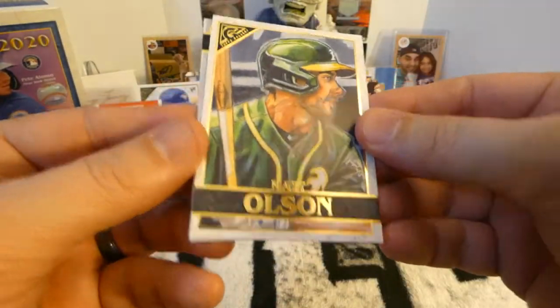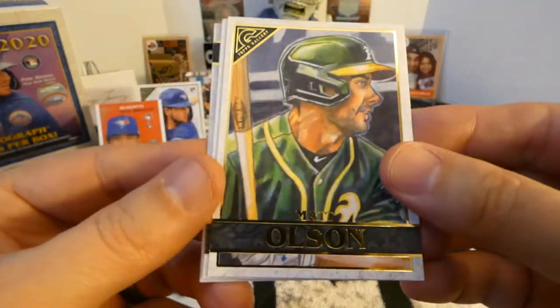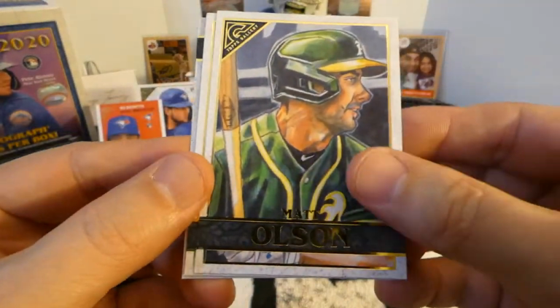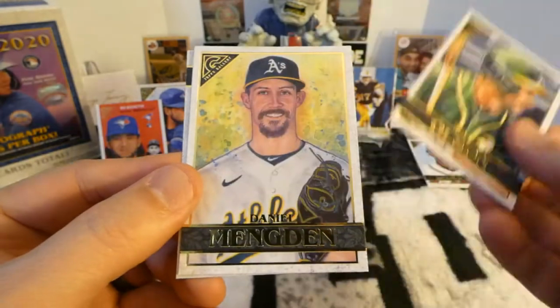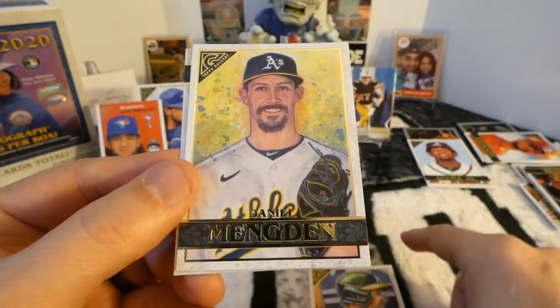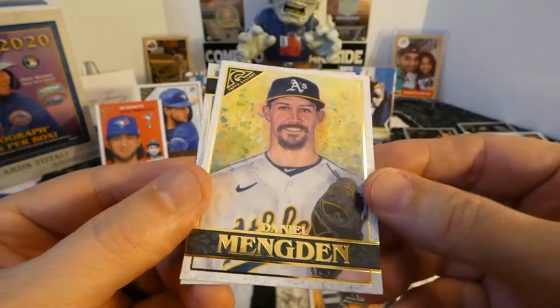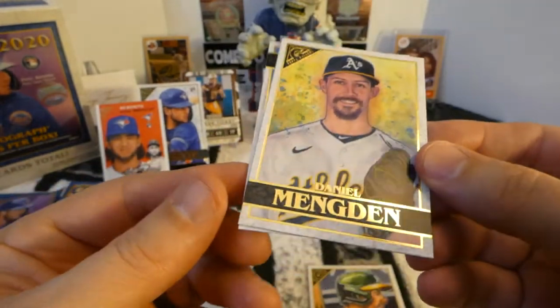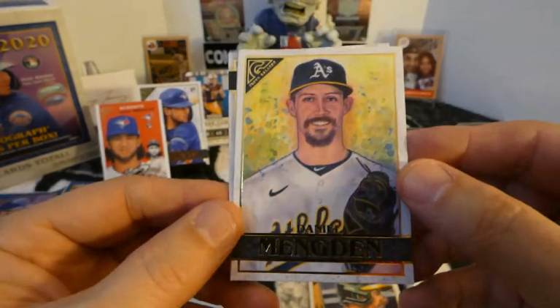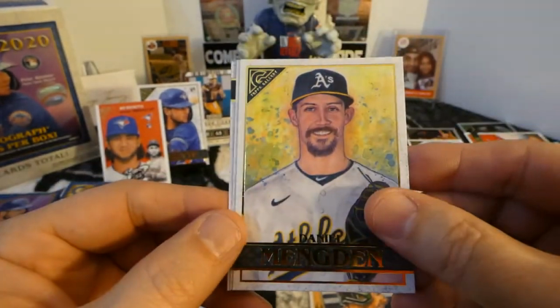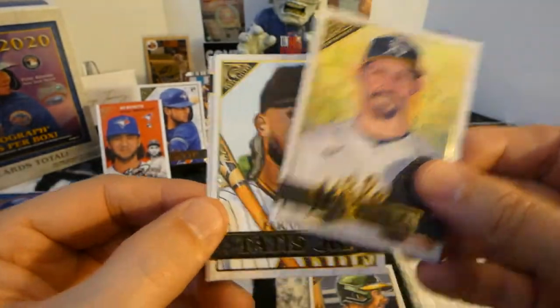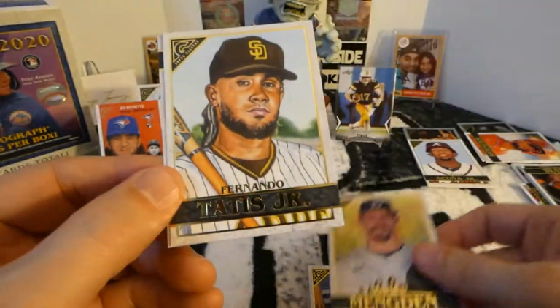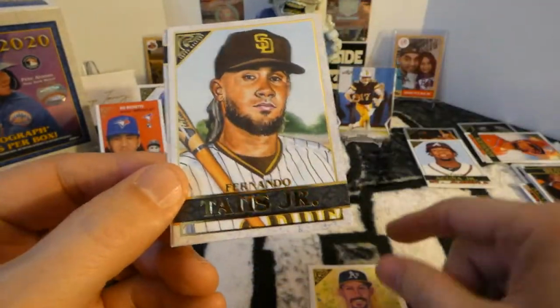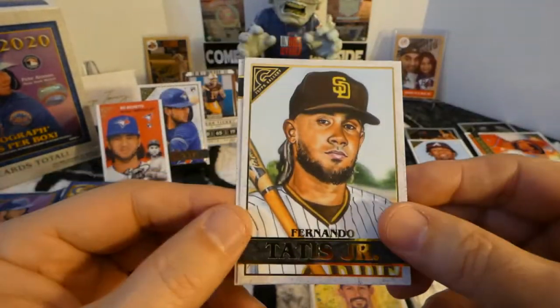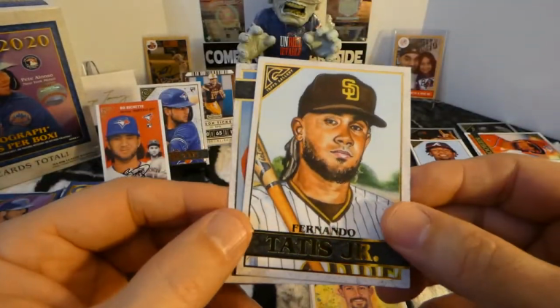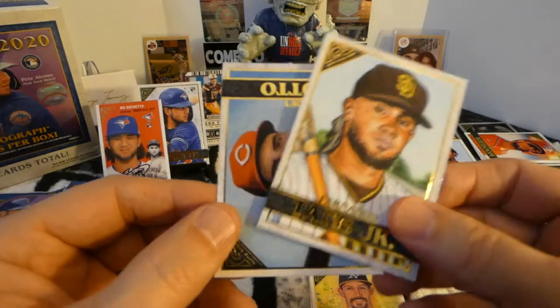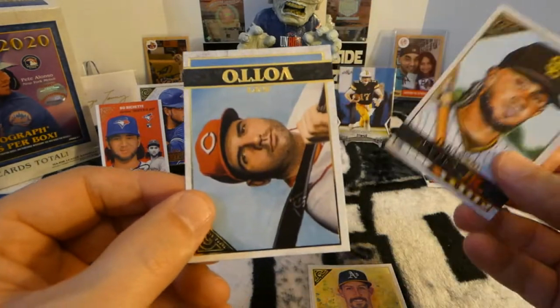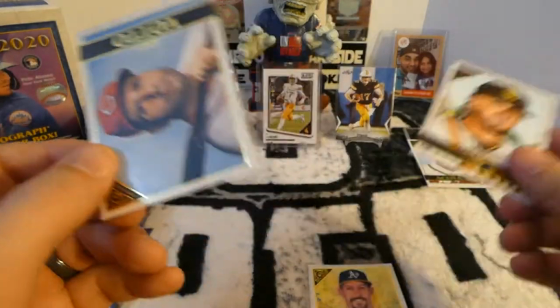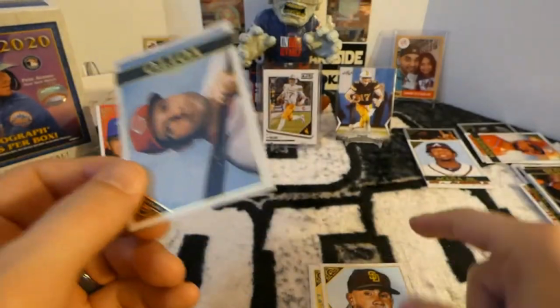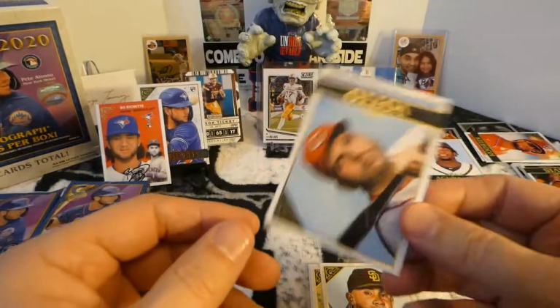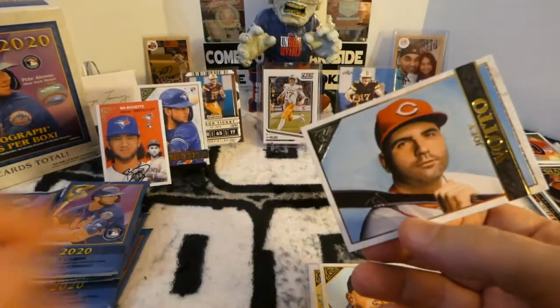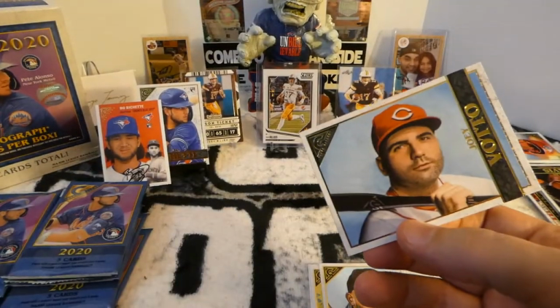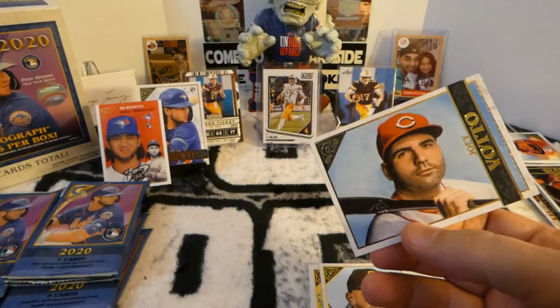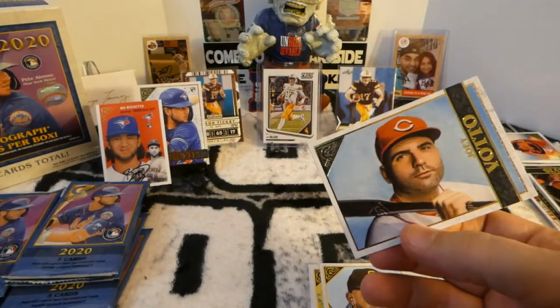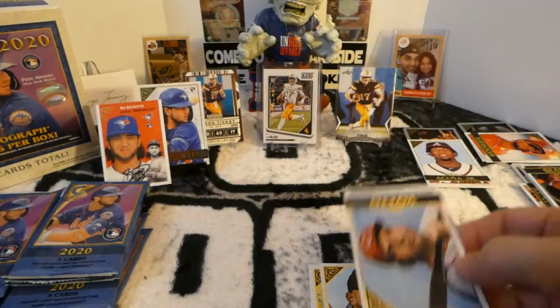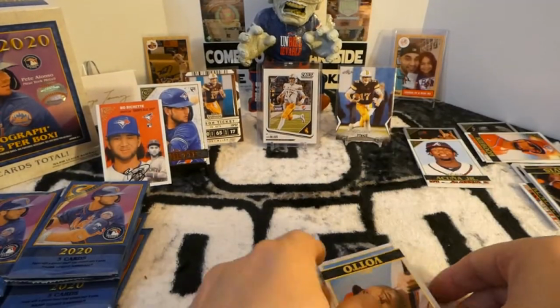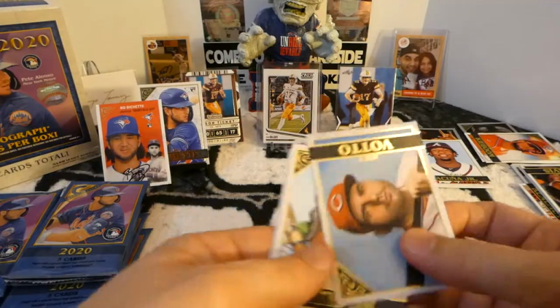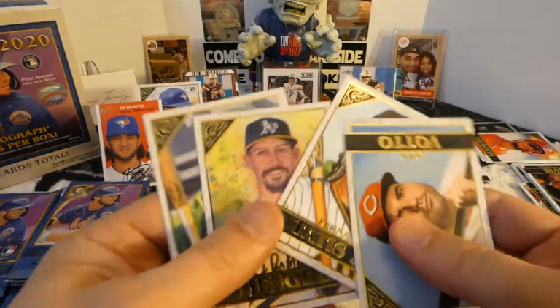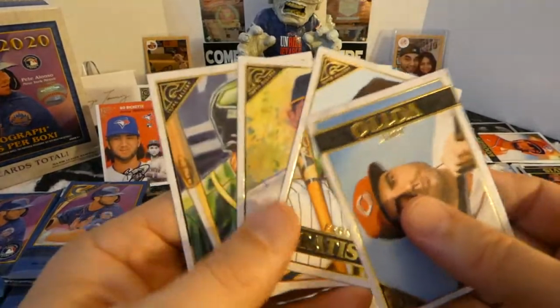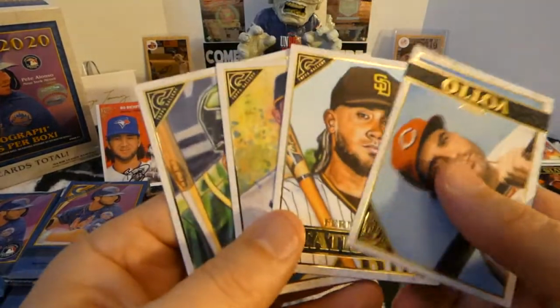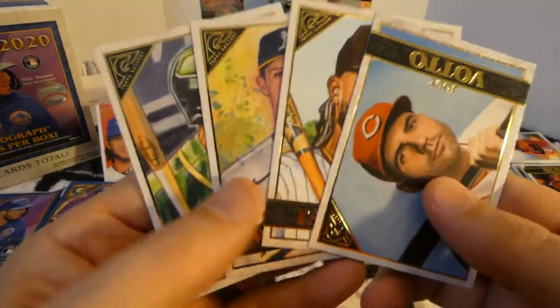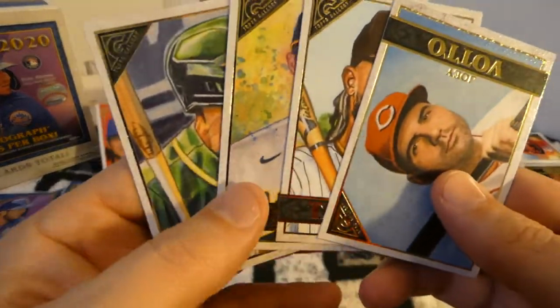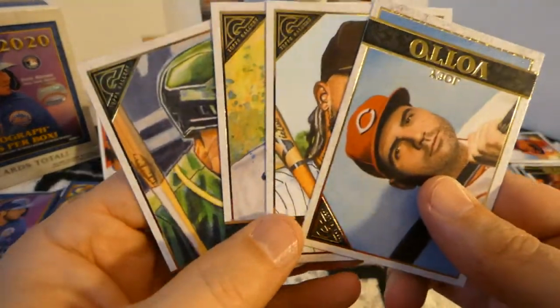Matt Olson. Daniel Magnin. Fernando Tatis Jr. And Joey Votto. Seems like there was only four cards in that pack — I got shortchanged.